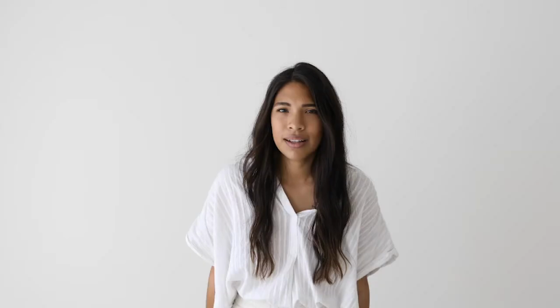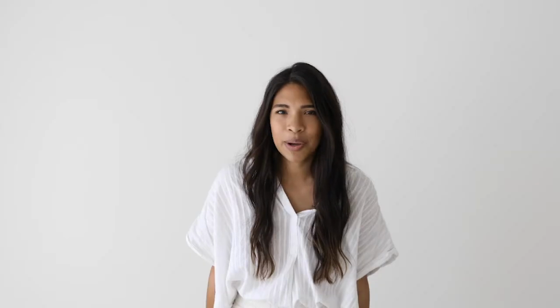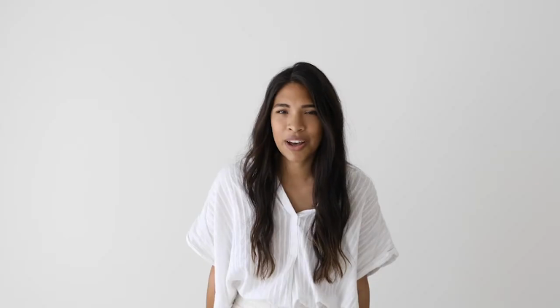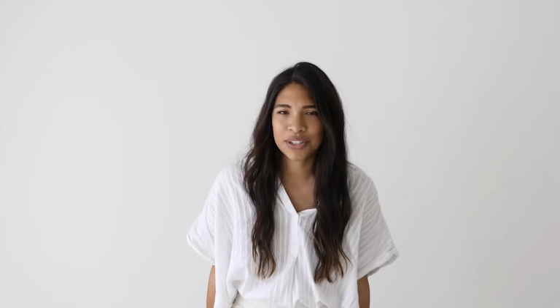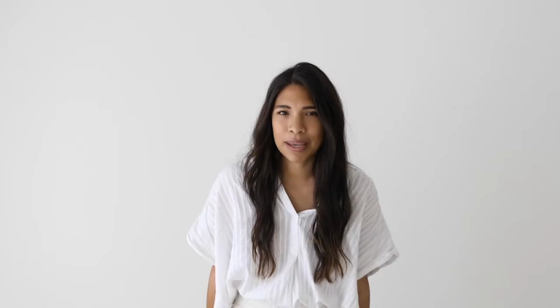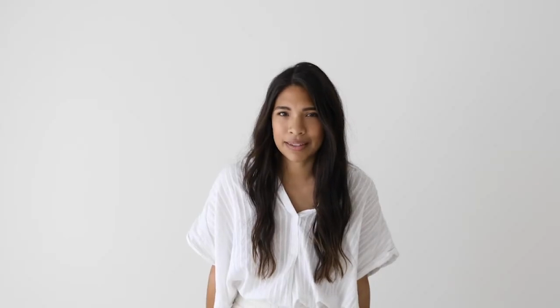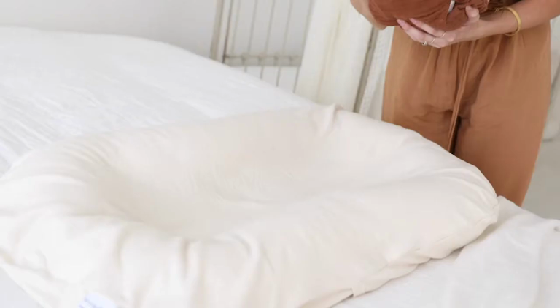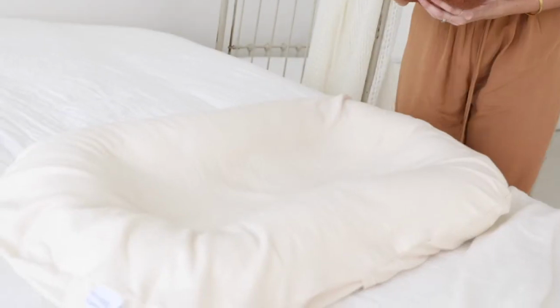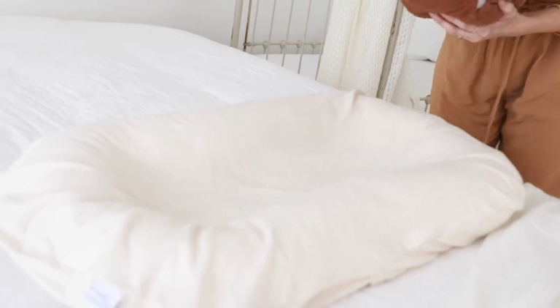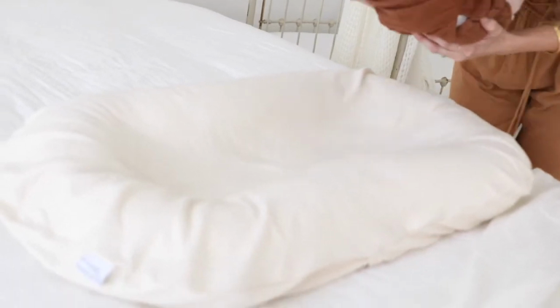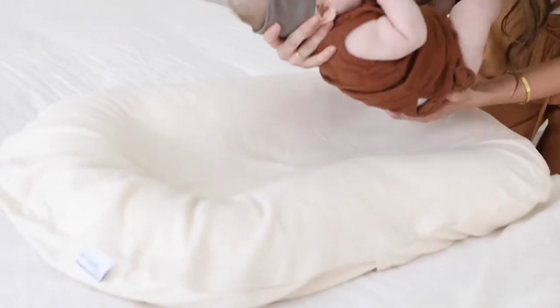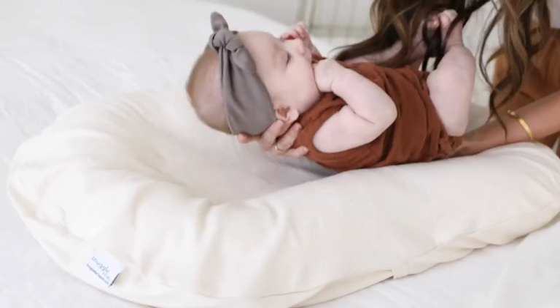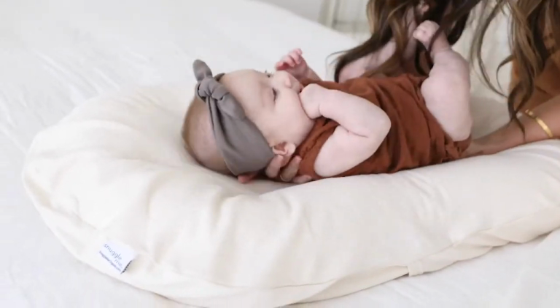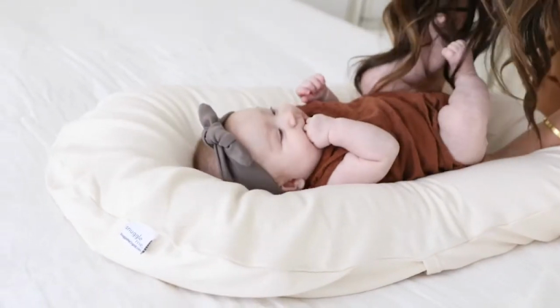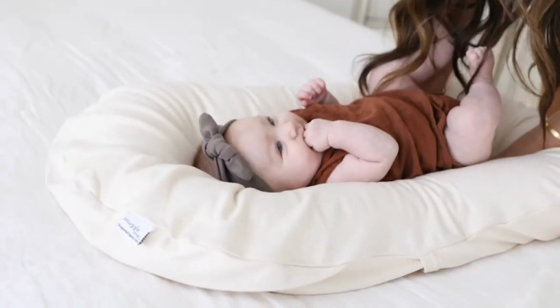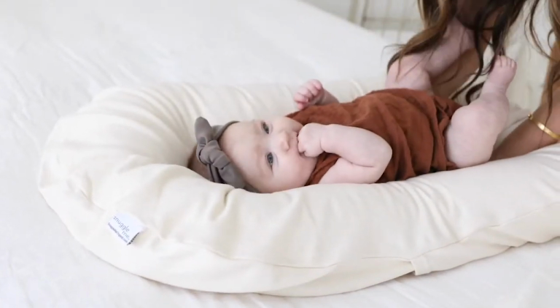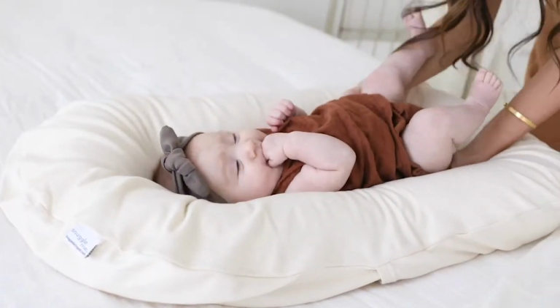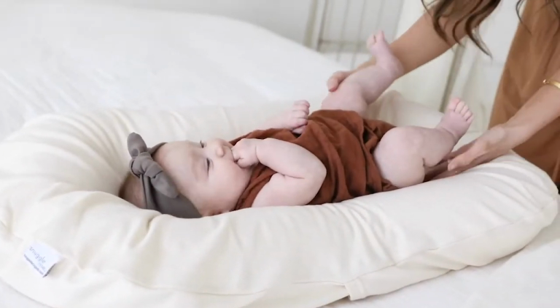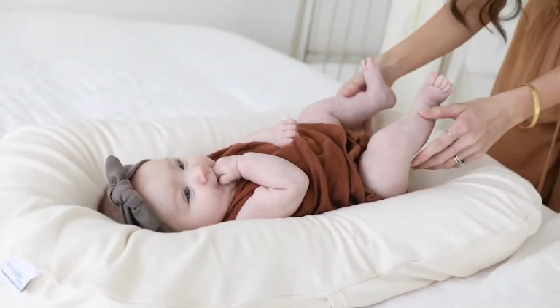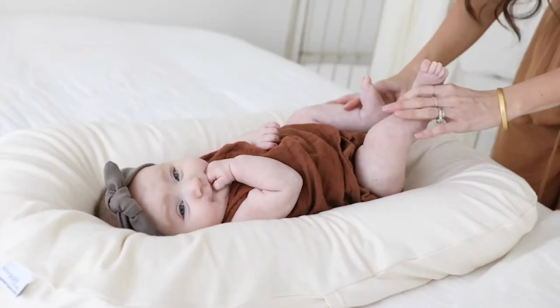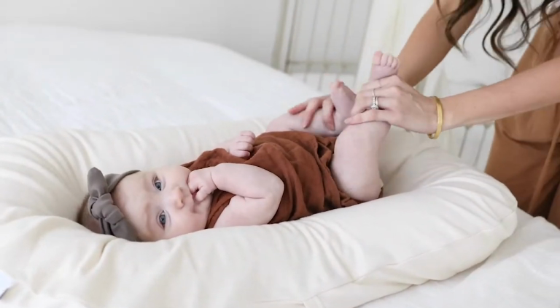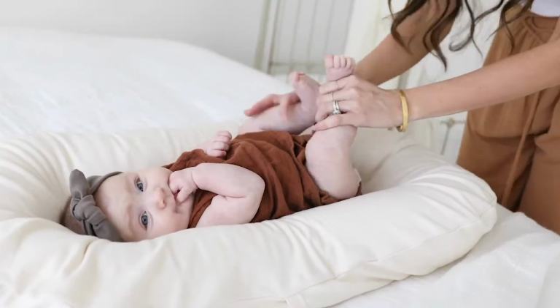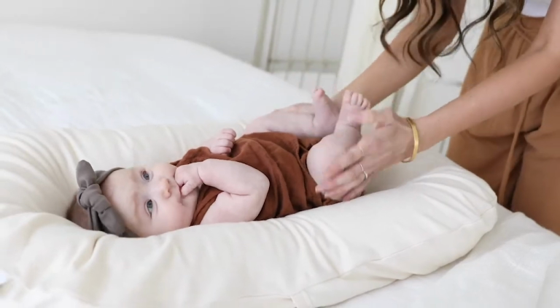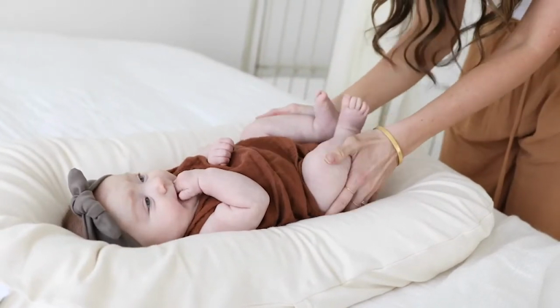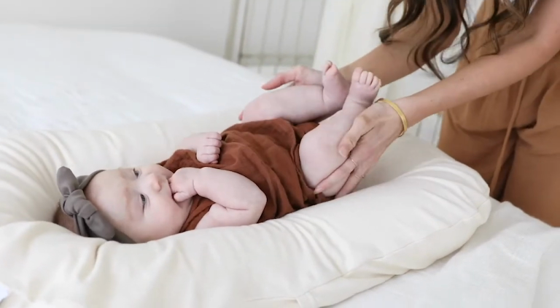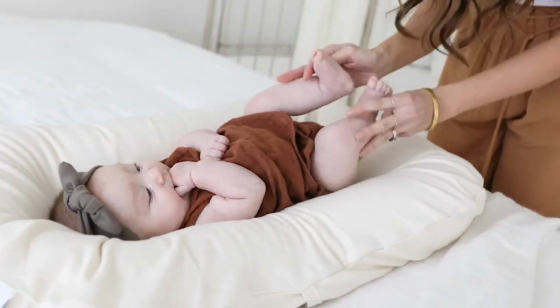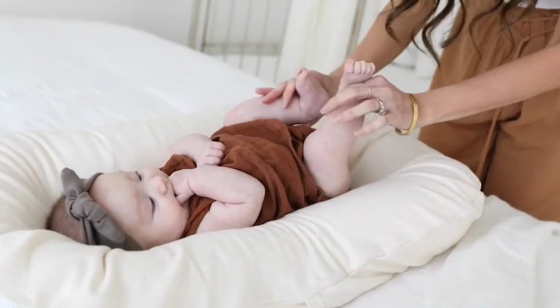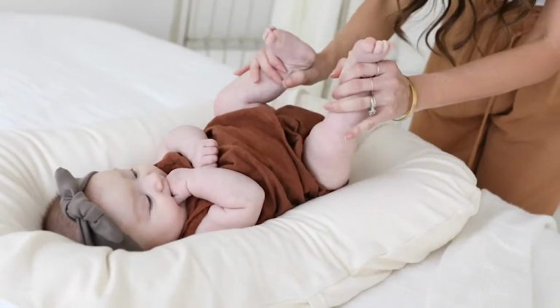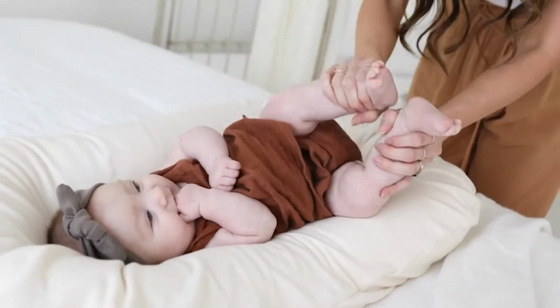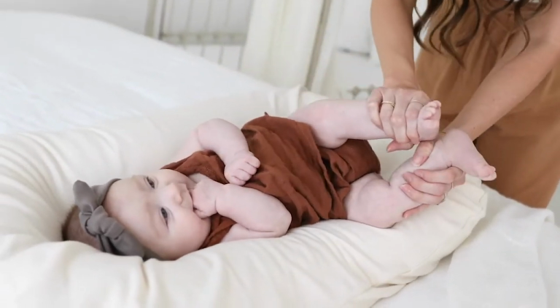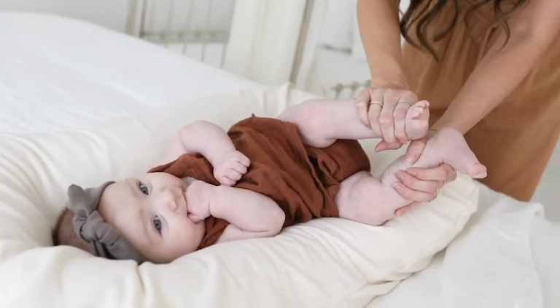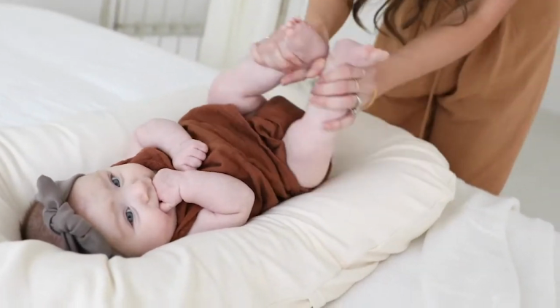Let's talk about how to position the baby in Snuggle Me. The Snuggle Me is meant to fit baby's head and torso with their legs draped over the bottom end of the lounger. Having baby's legs draped over the bottom end is going to help prevent them from rolling.